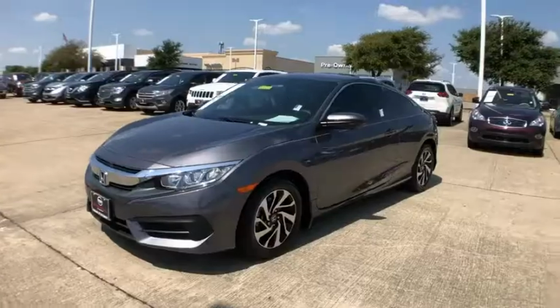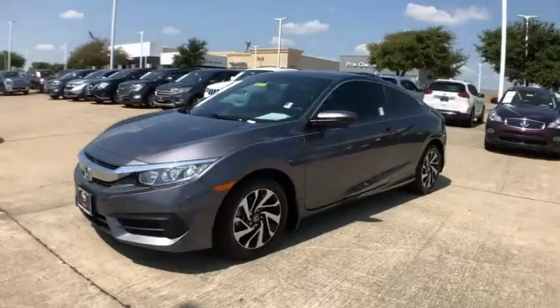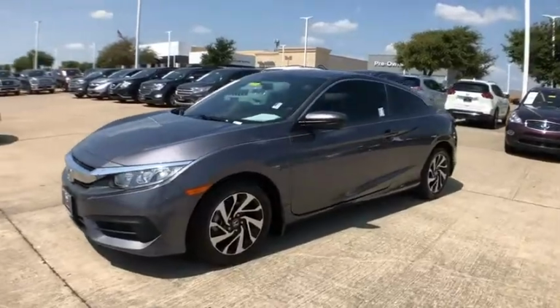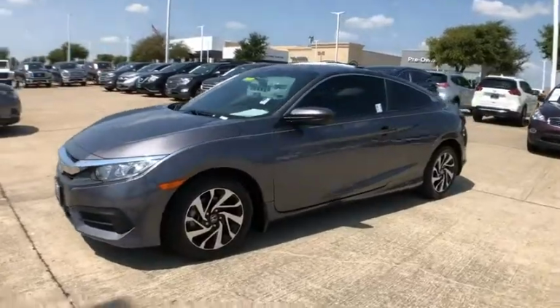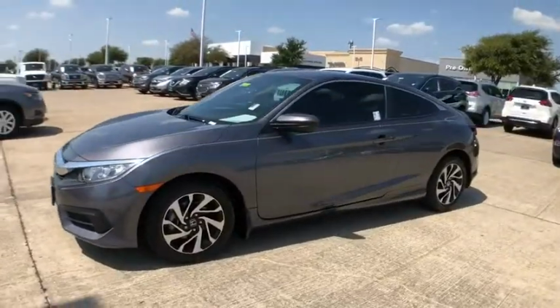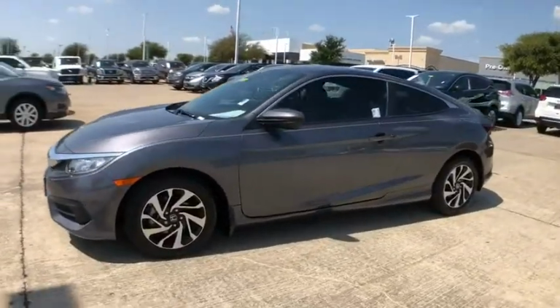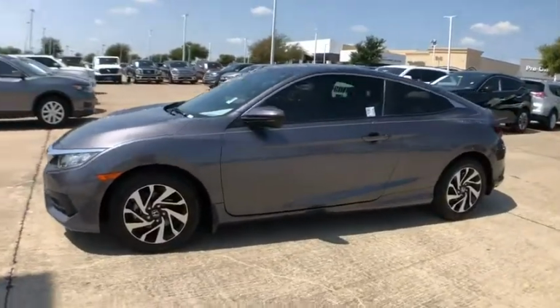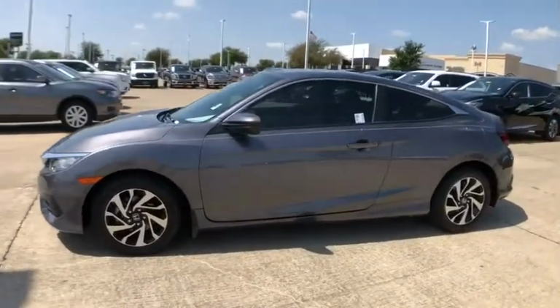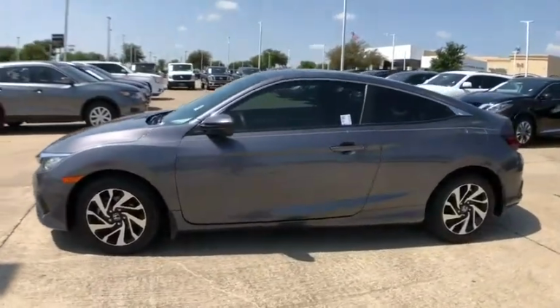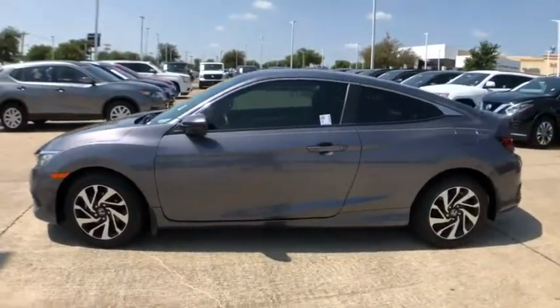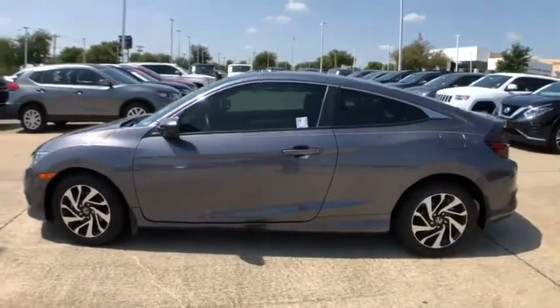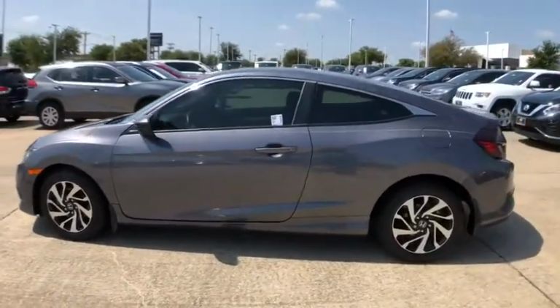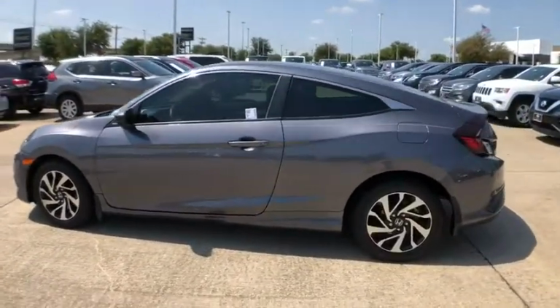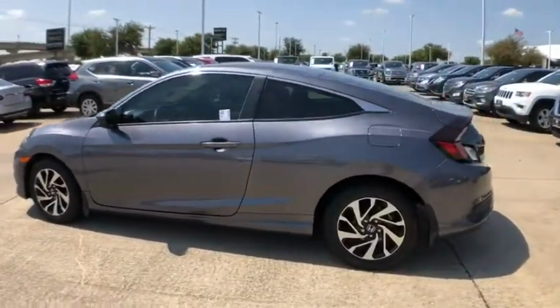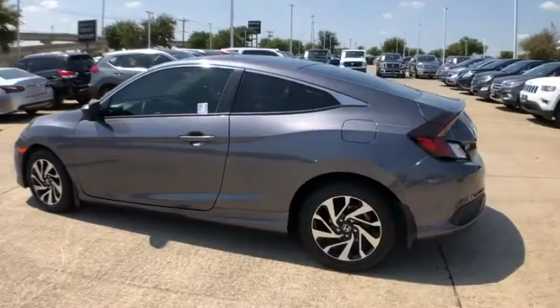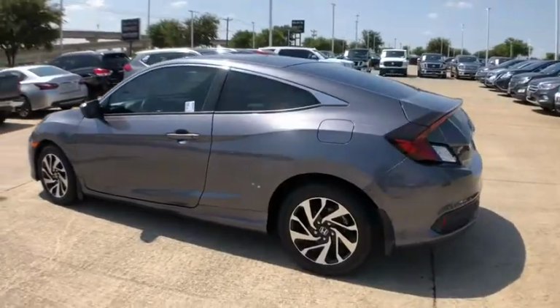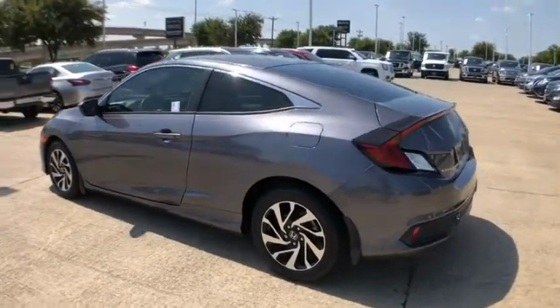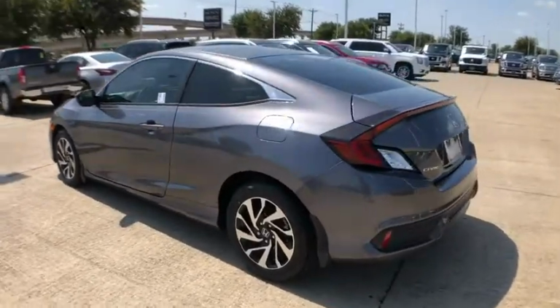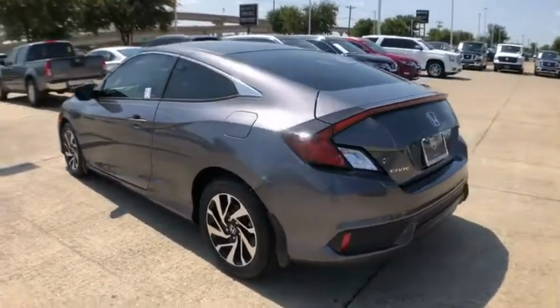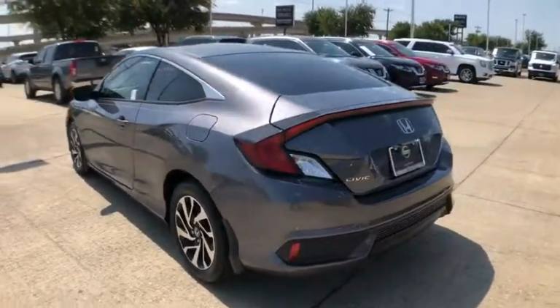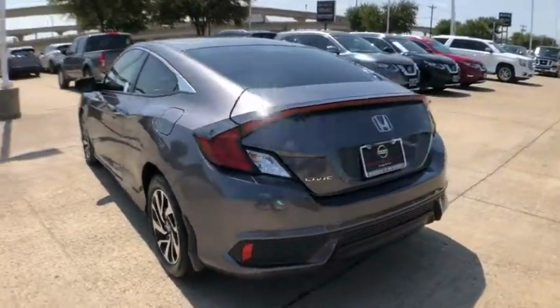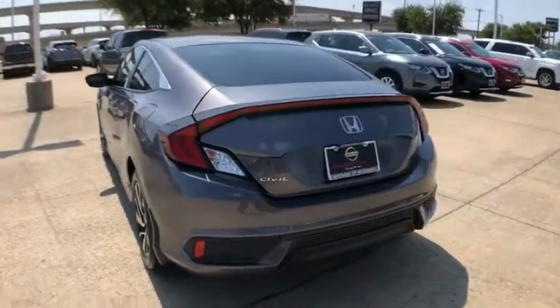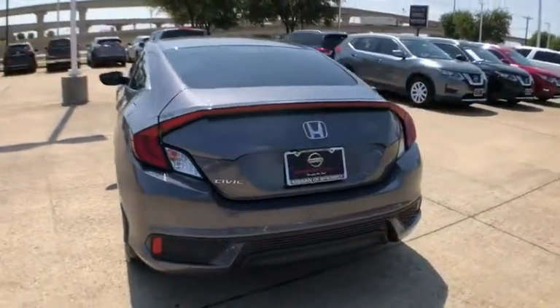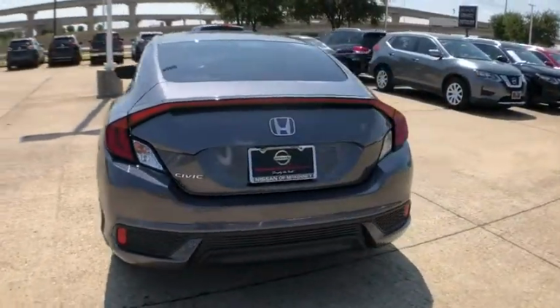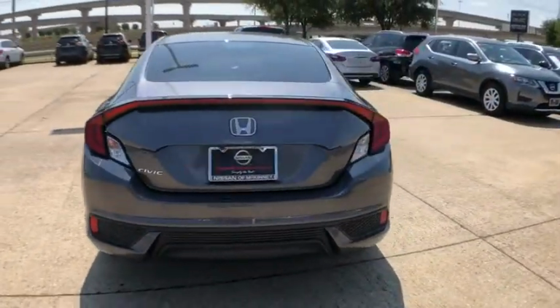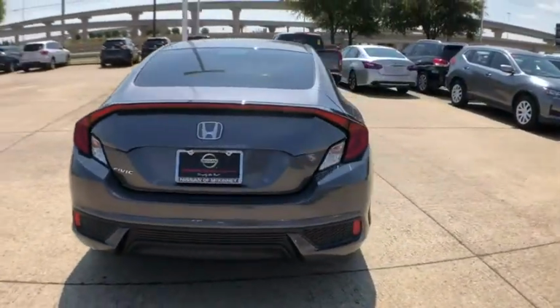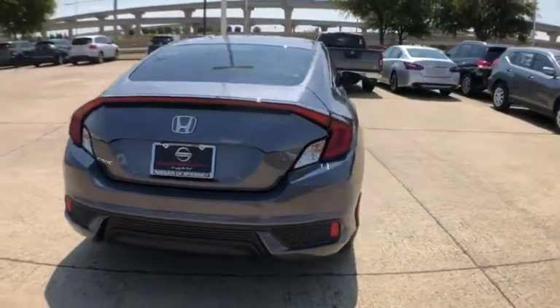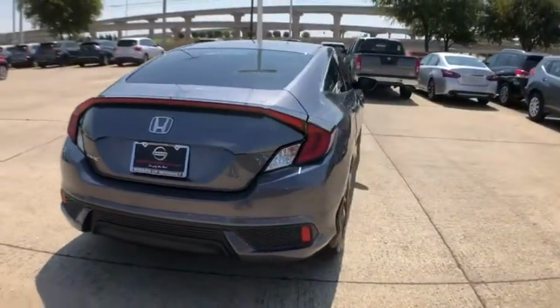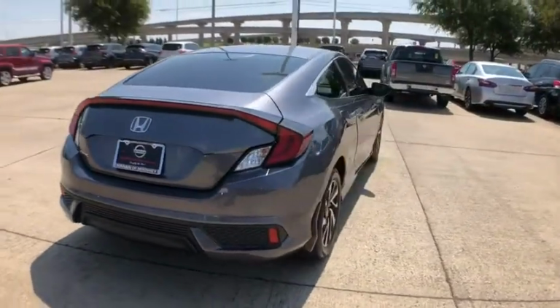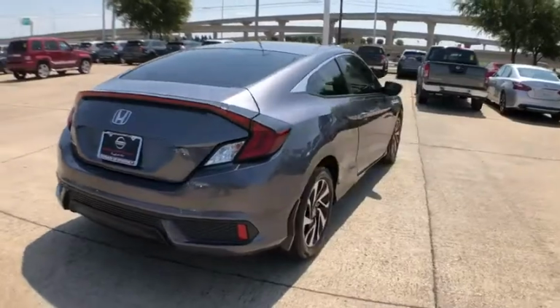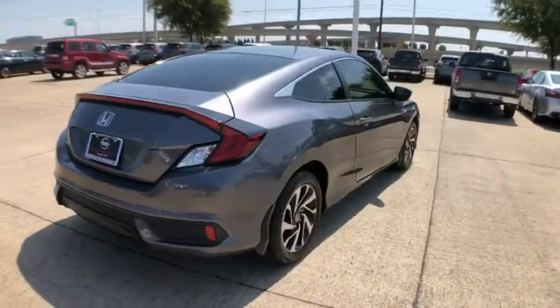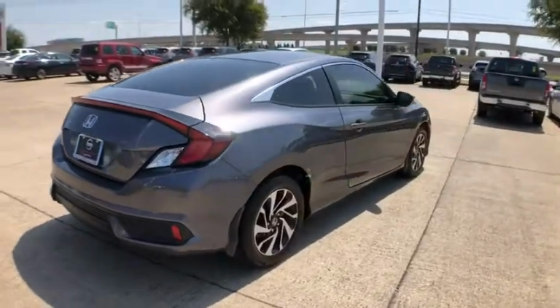Stop by and take a look at the 2016 Honda Civic. Practical, with awesome gas mileage and incredibly reliable. This vehicle has less than 25,000 miles.